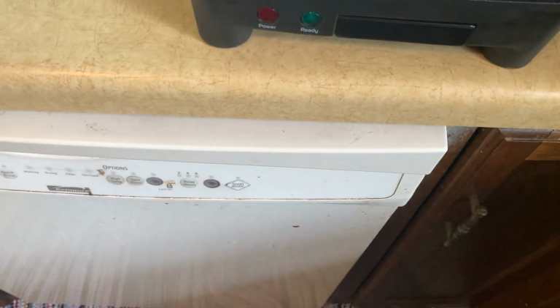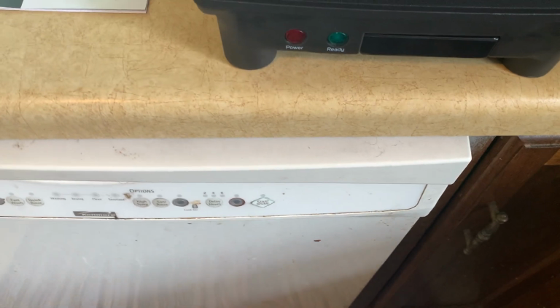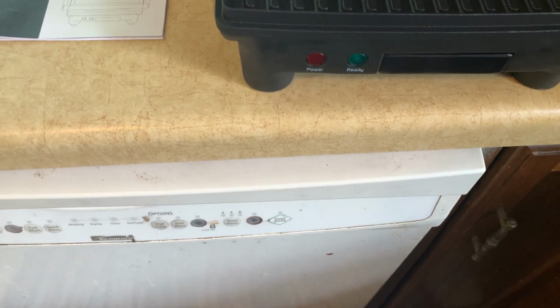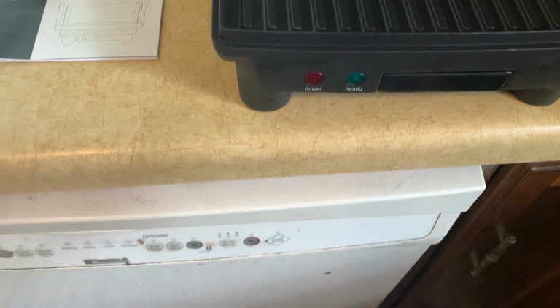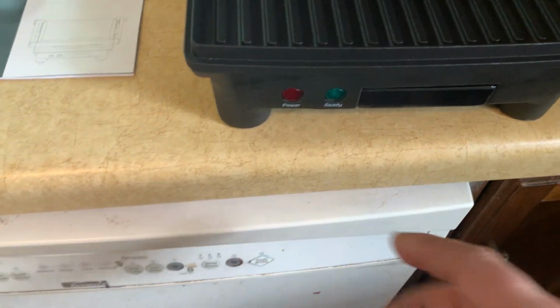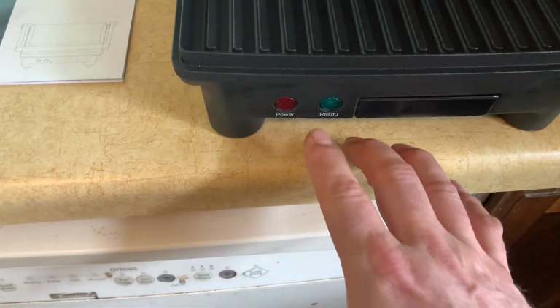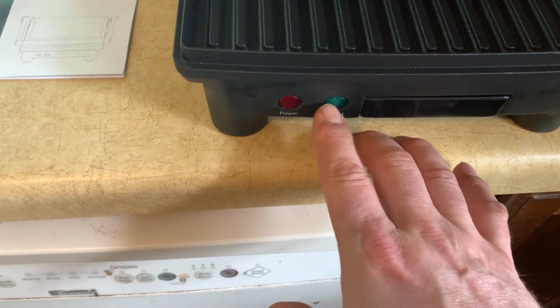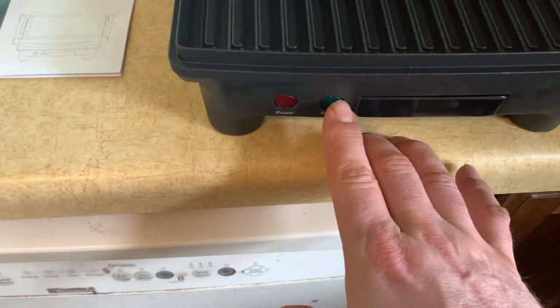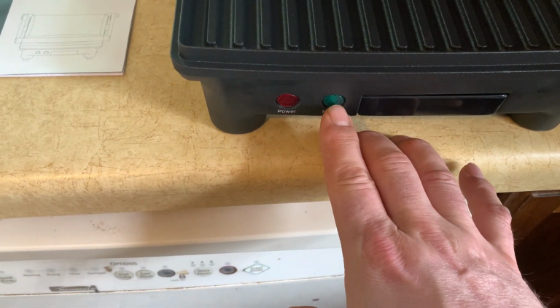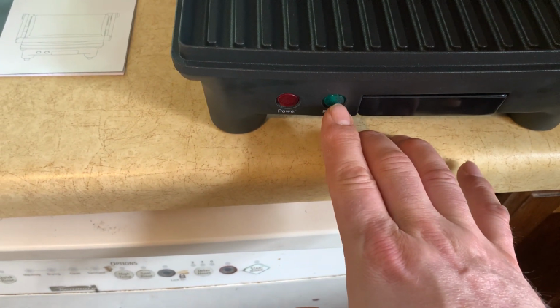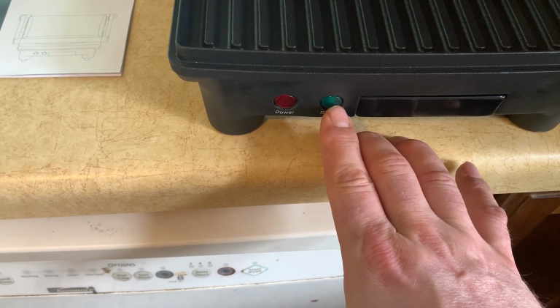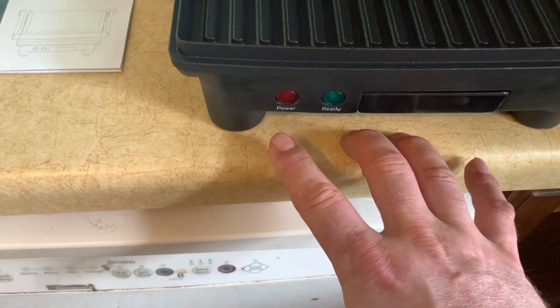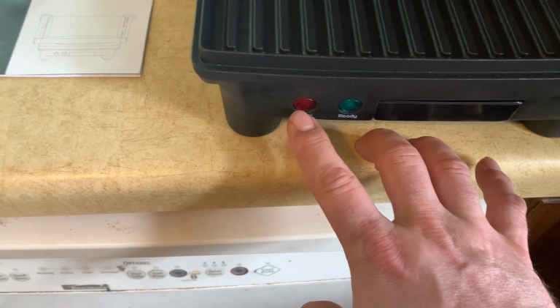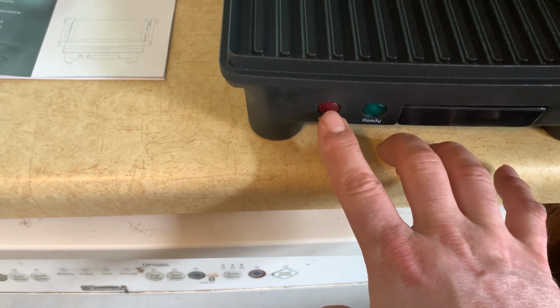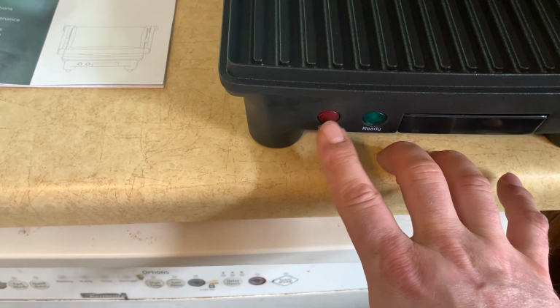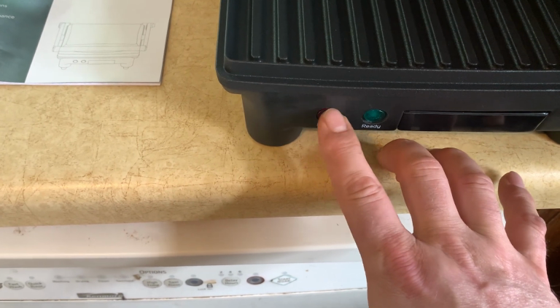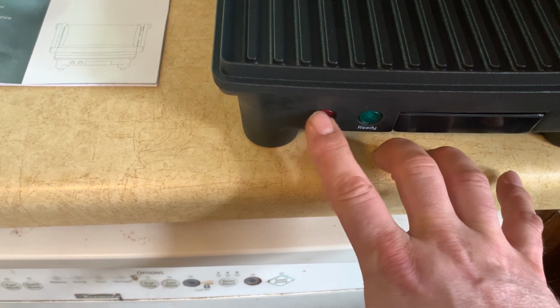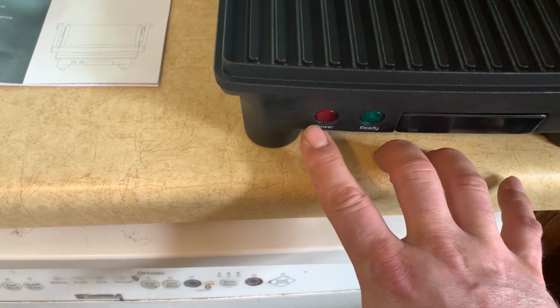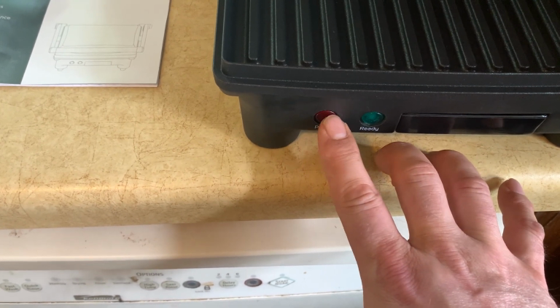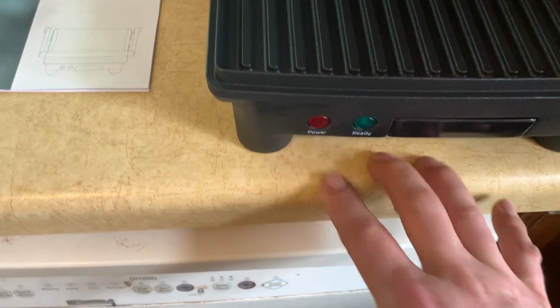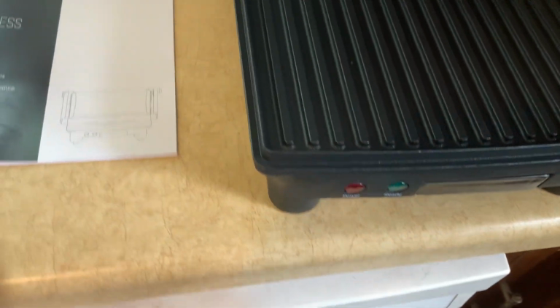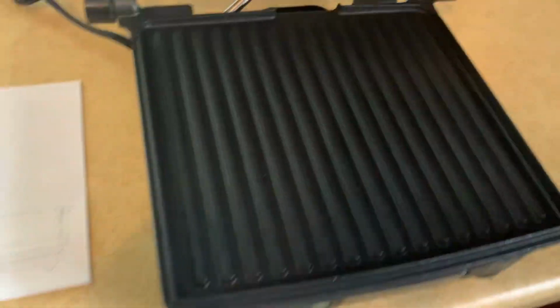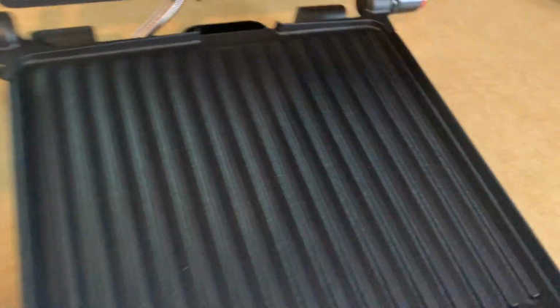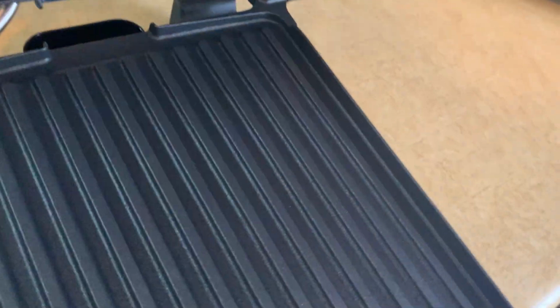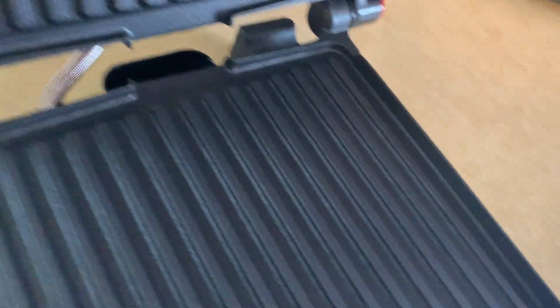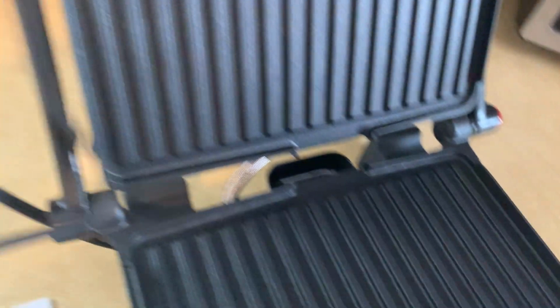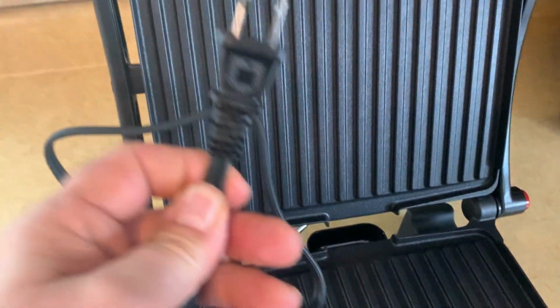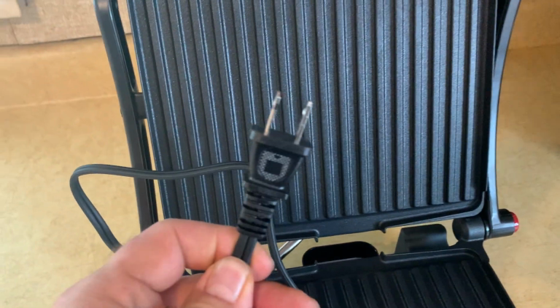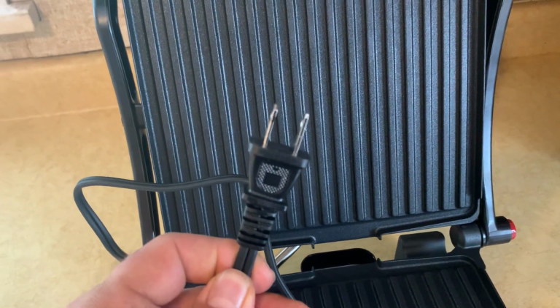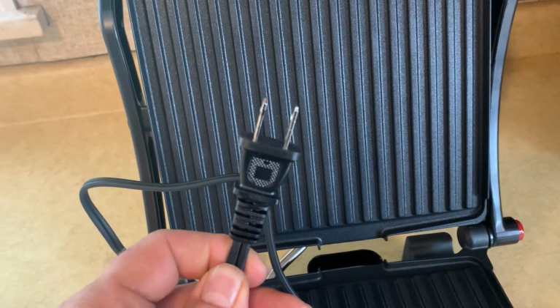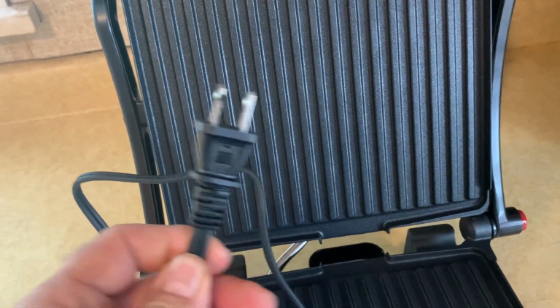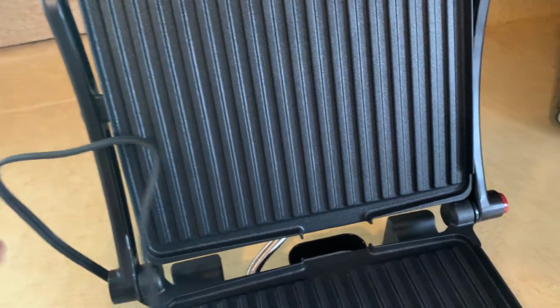It's got a ready button that'll turn green when it's ready to go. That'll be red when it's powered on. It comes with a two-prong cord that fits into any standard outlet.